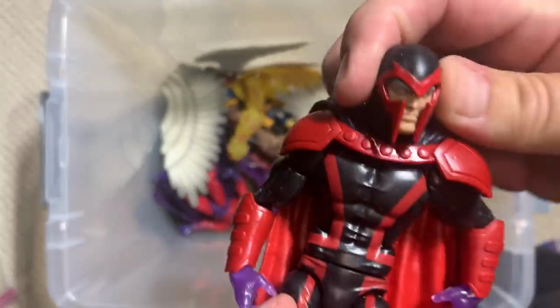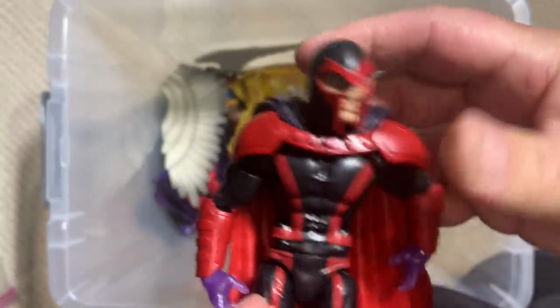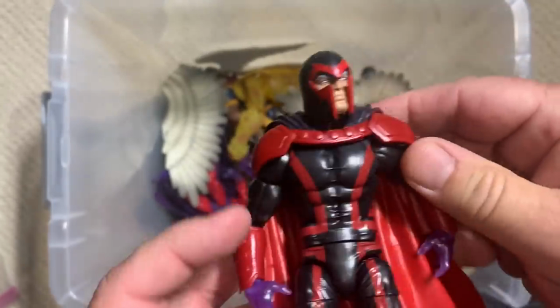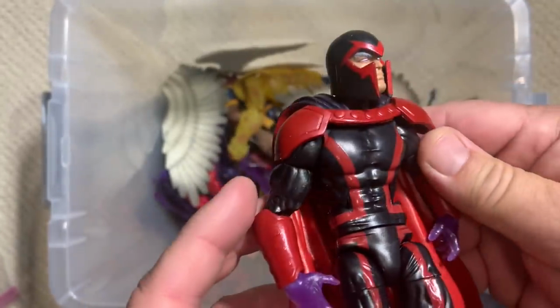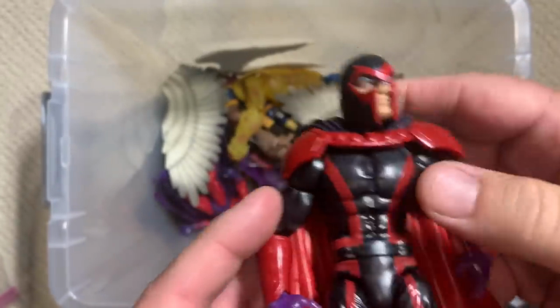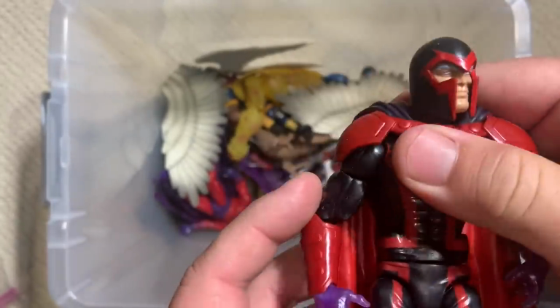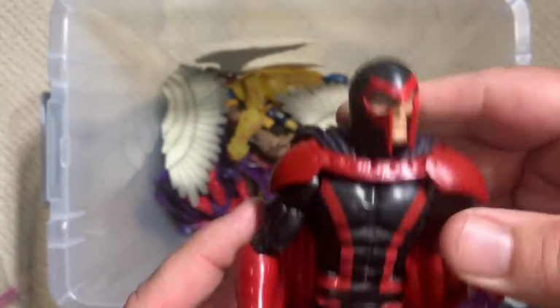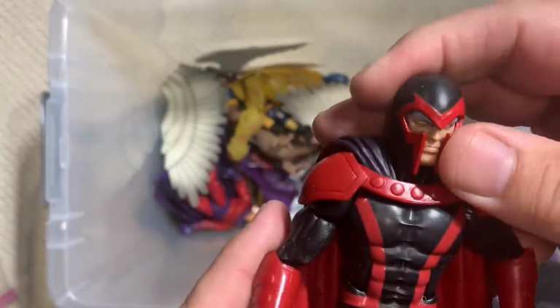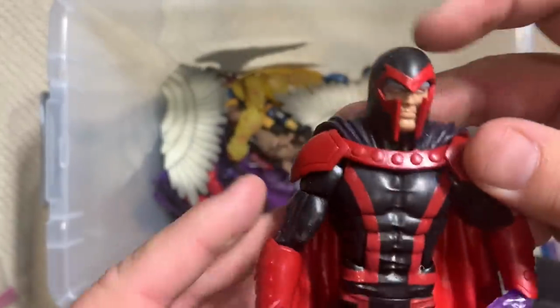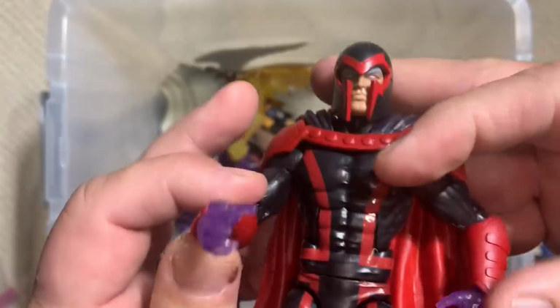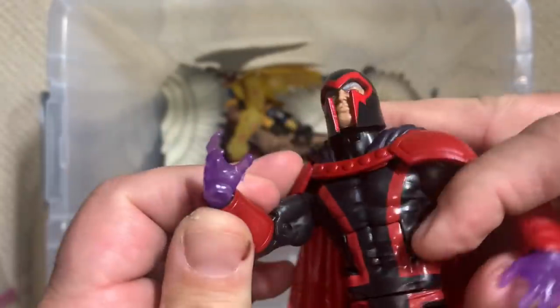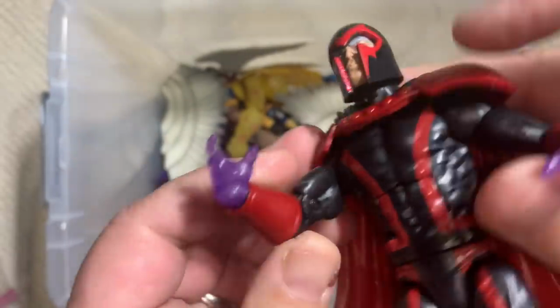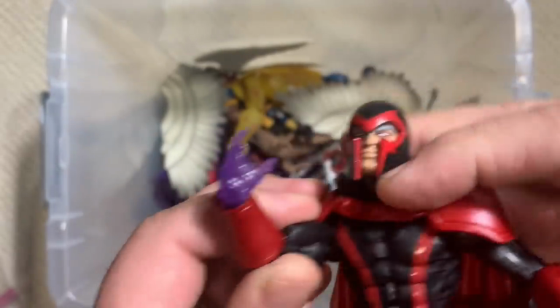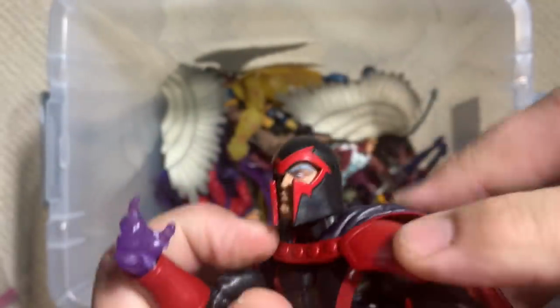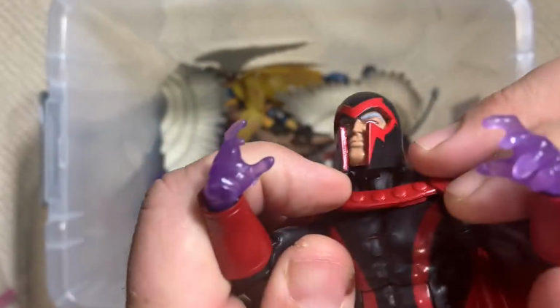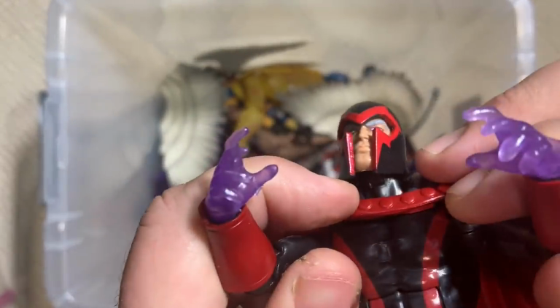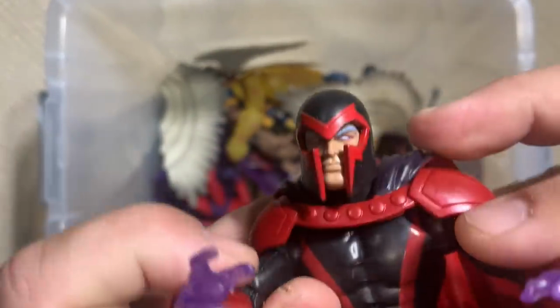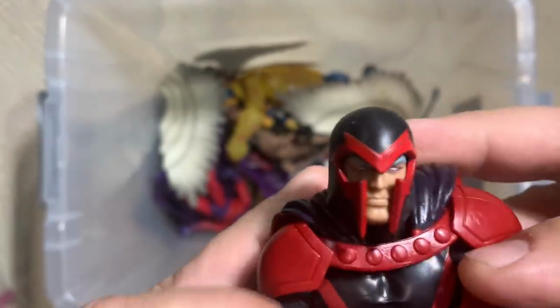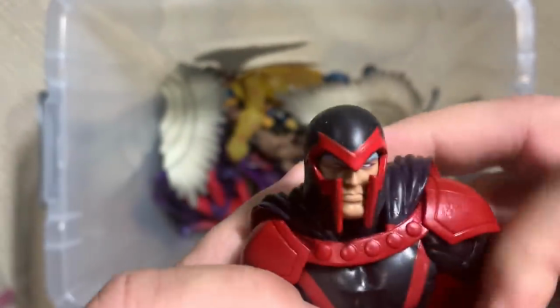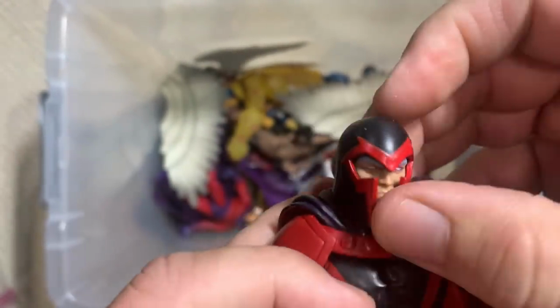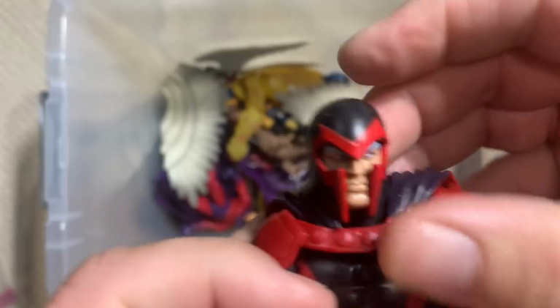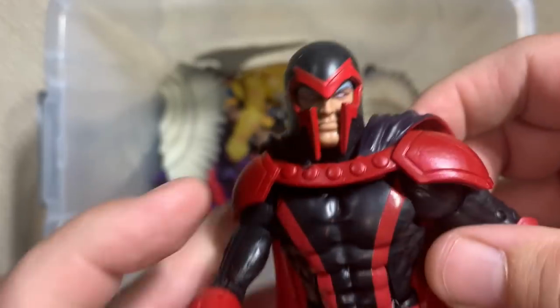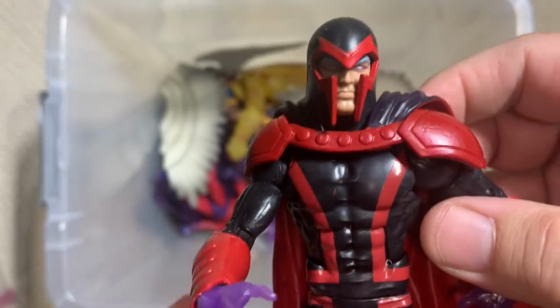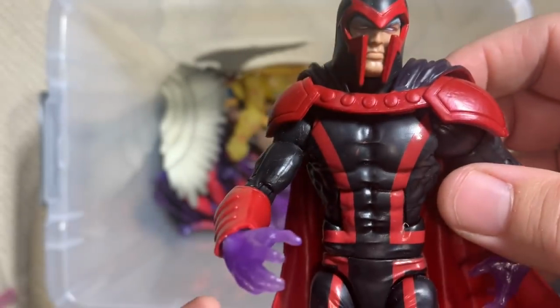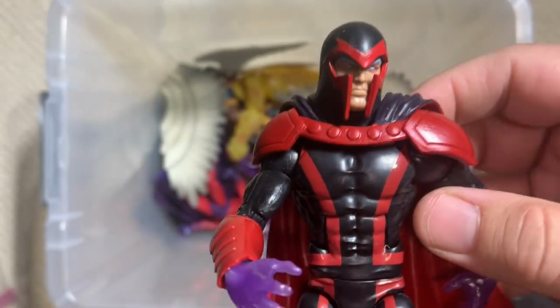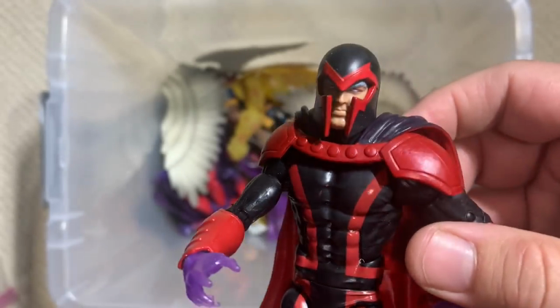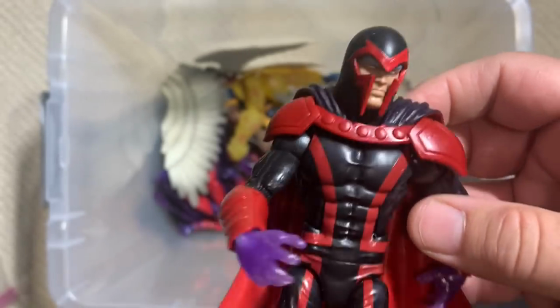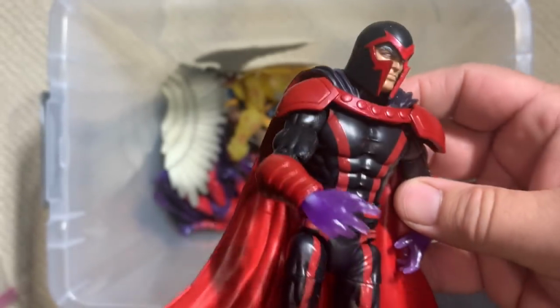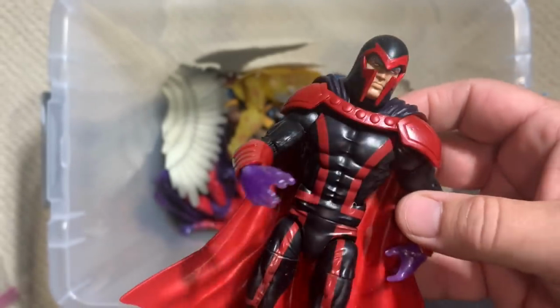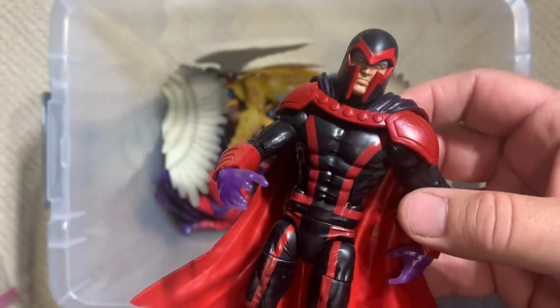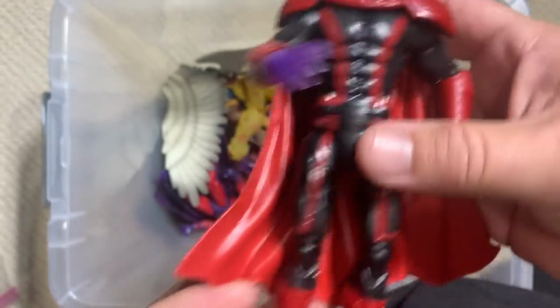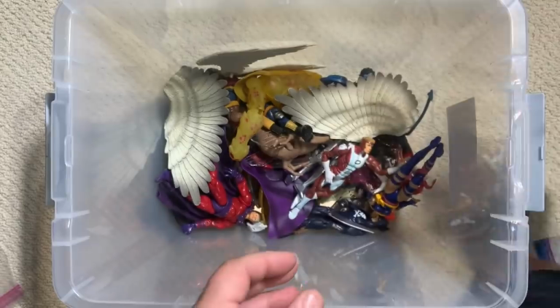Magneto in one of his various incarnations. Kind of cool — he's got some Magneto power hands going on. I don't know specifically what version of Magneto this is meant to be, but it's still a decent looking figure.